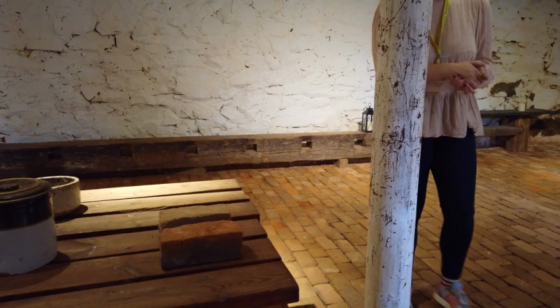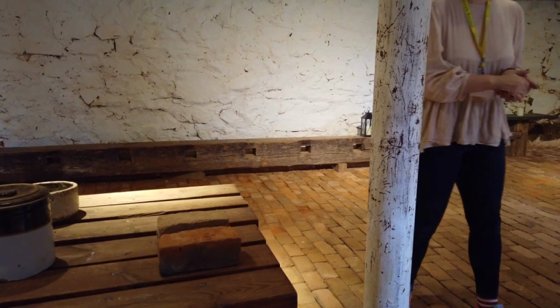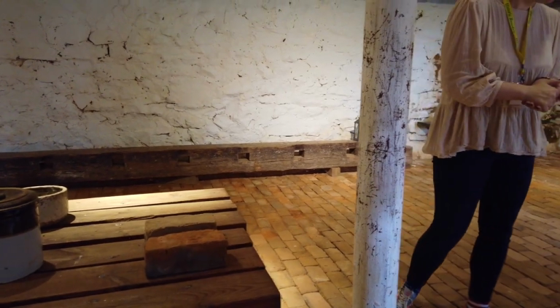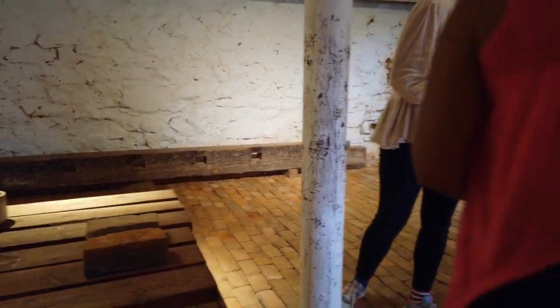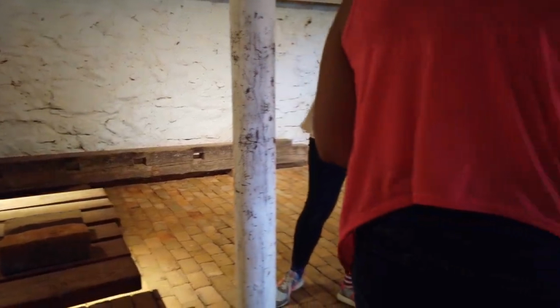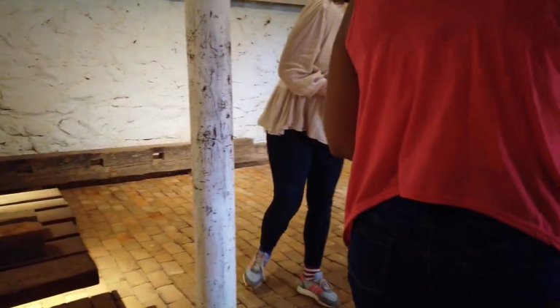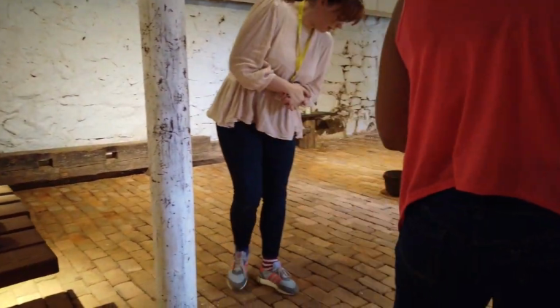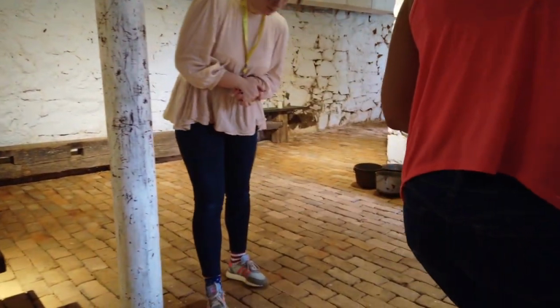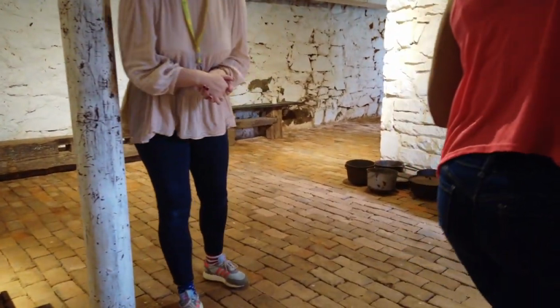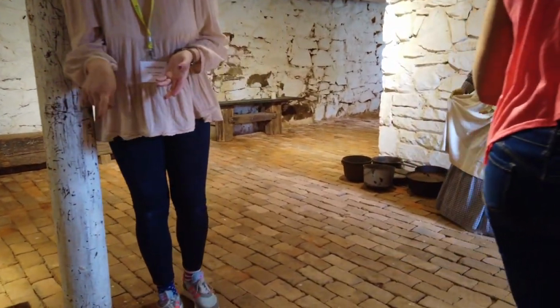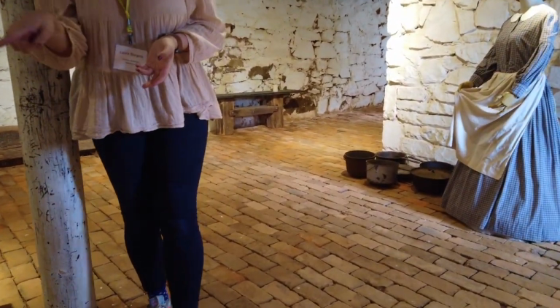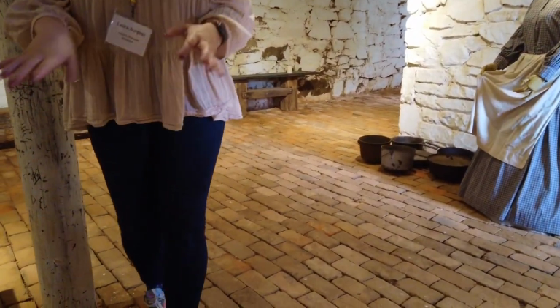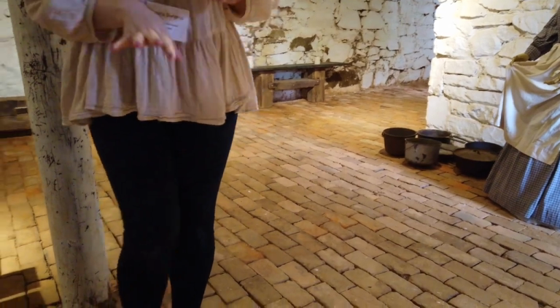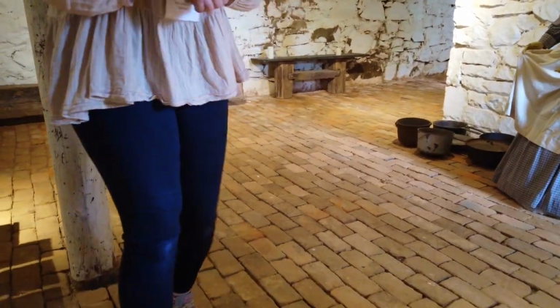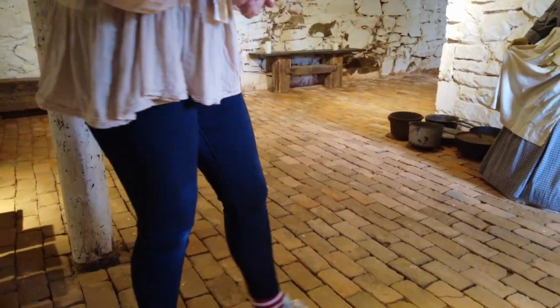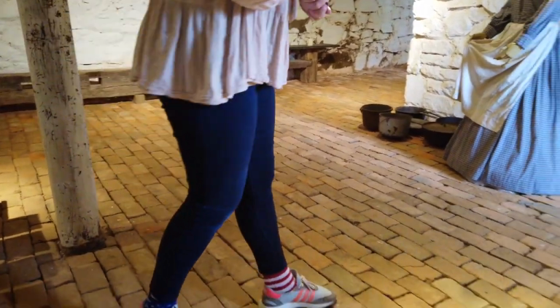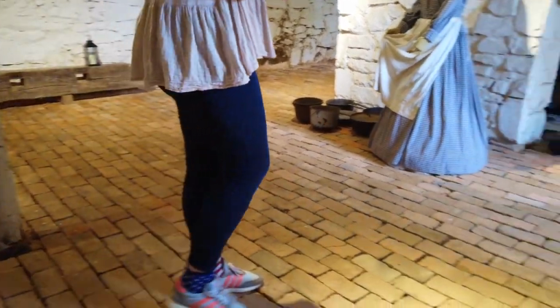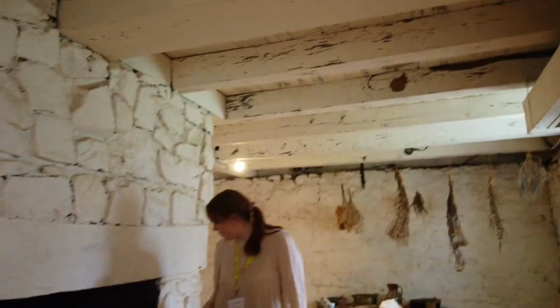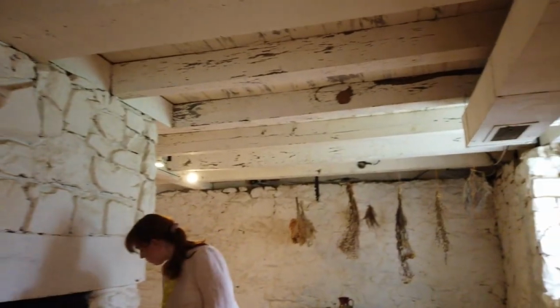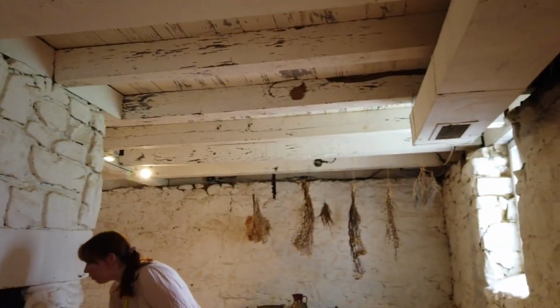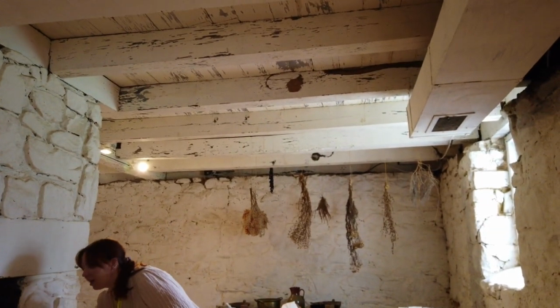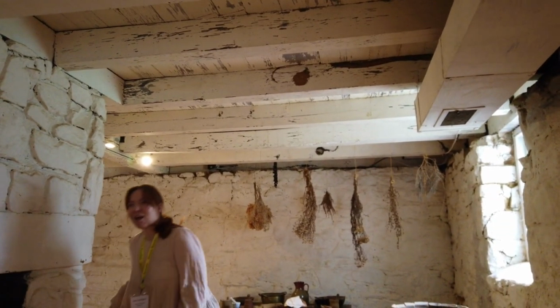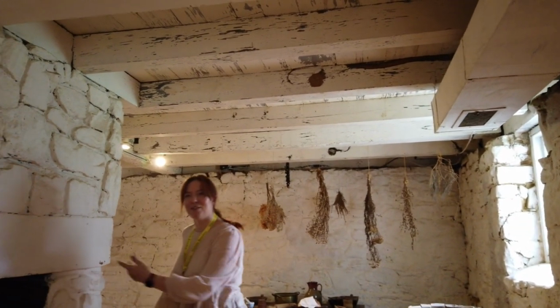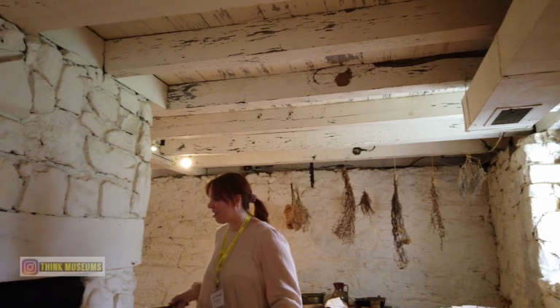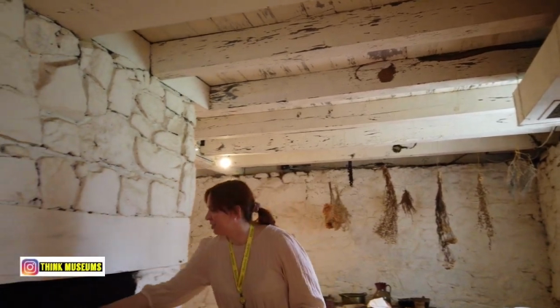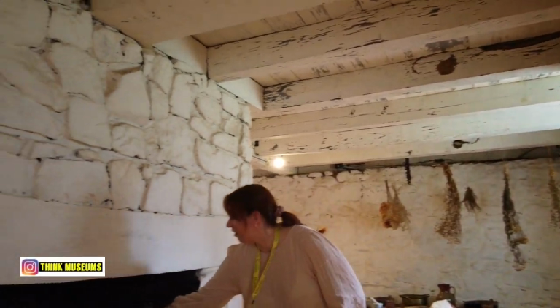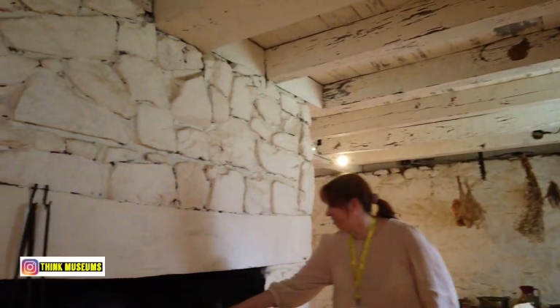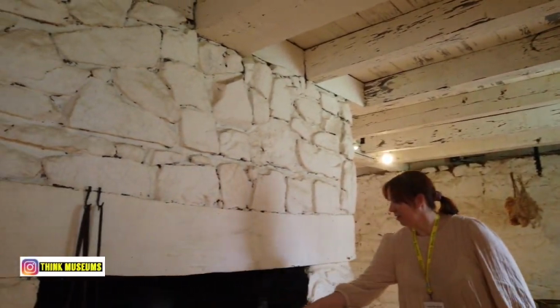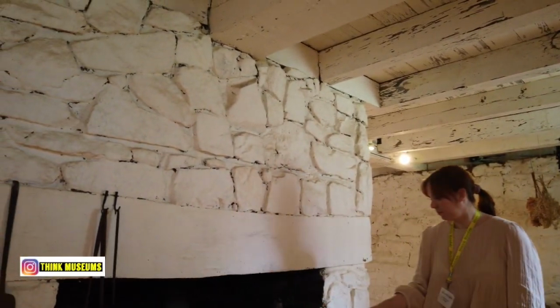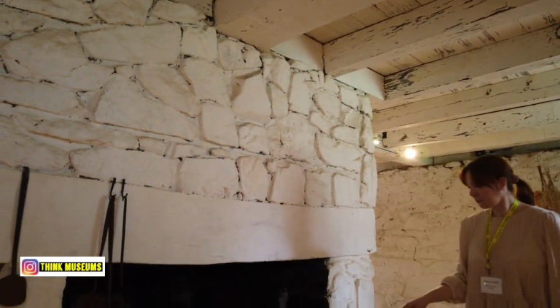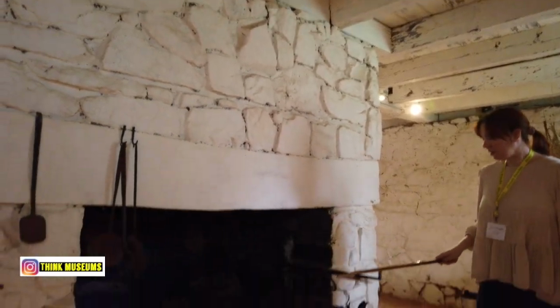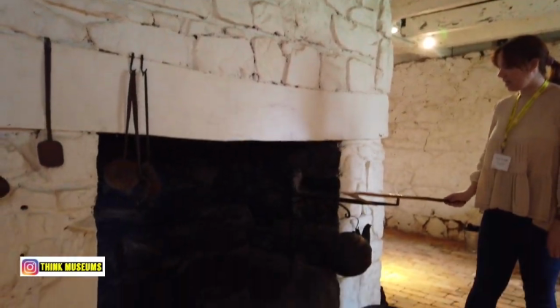We need to get a little display case for those bricks. One of the things I'm trying to get my tour groups to do is come down here and spot any more bricks that have fingerprints in them.